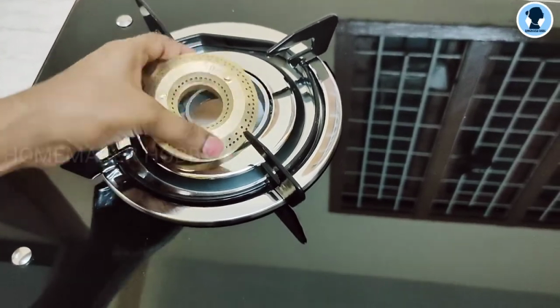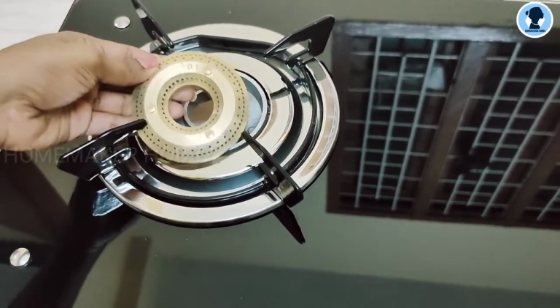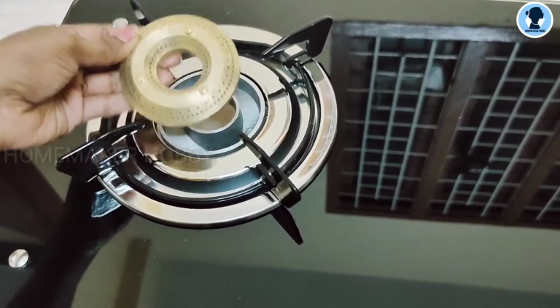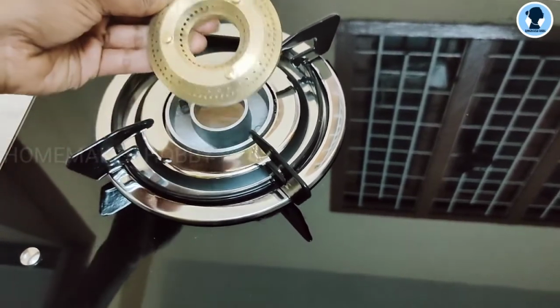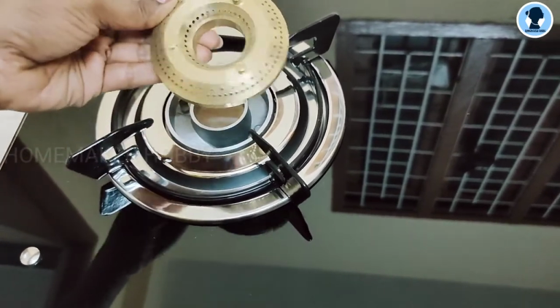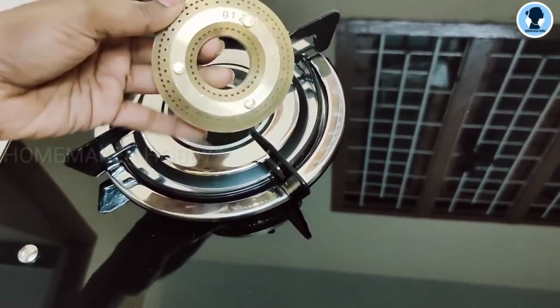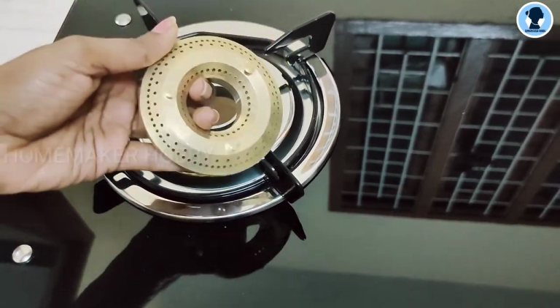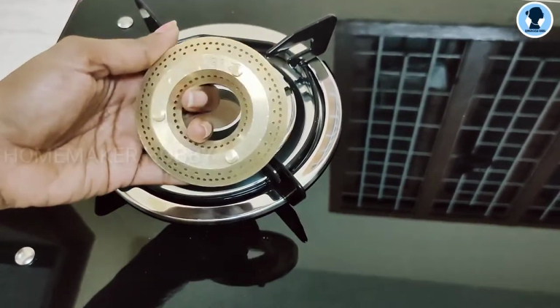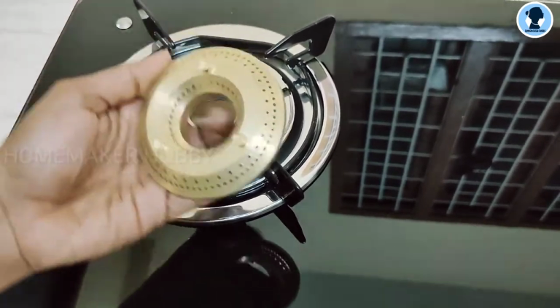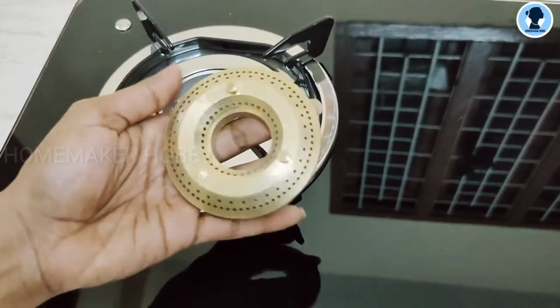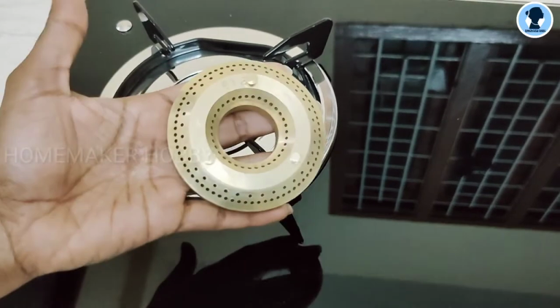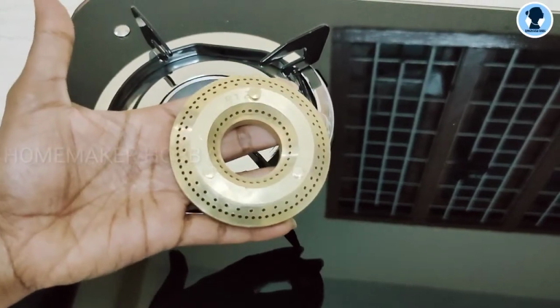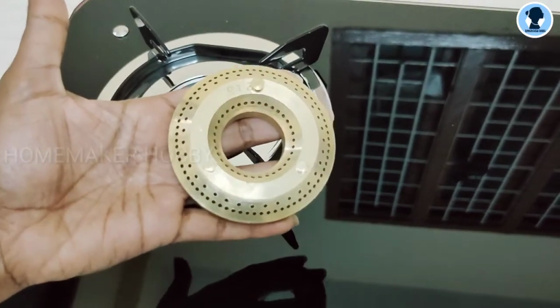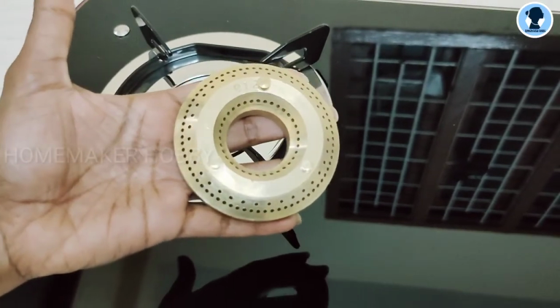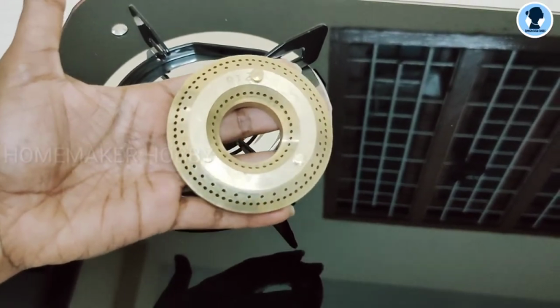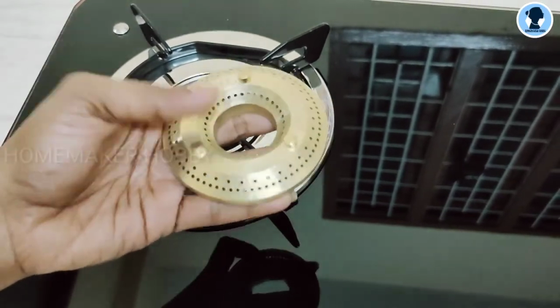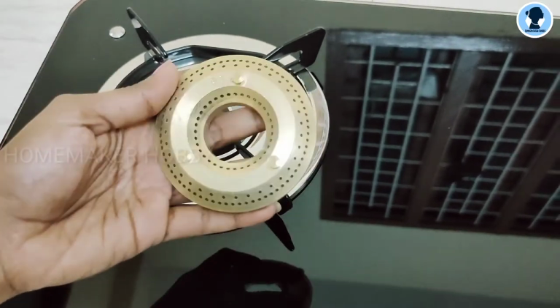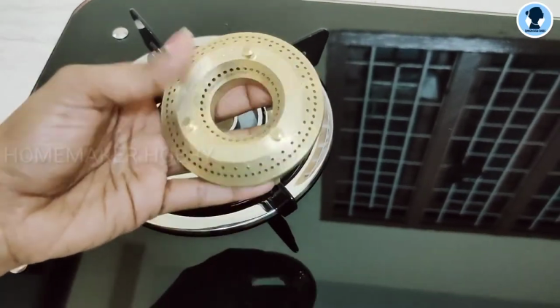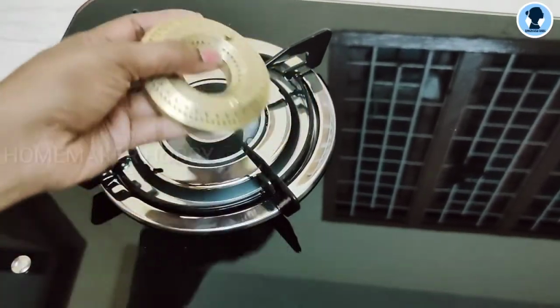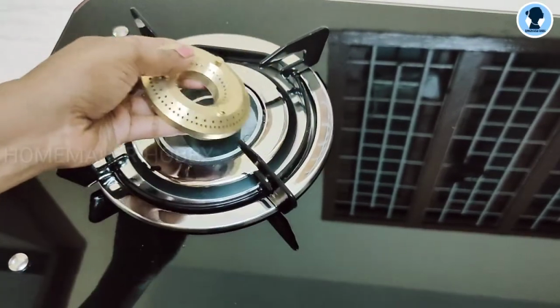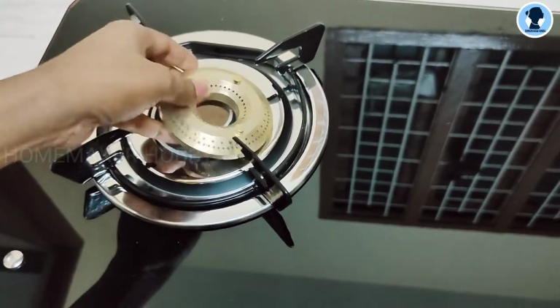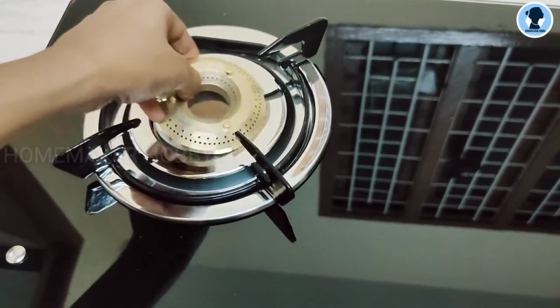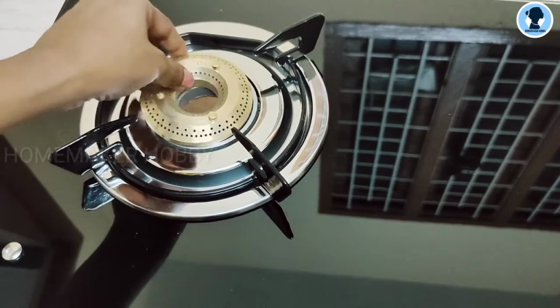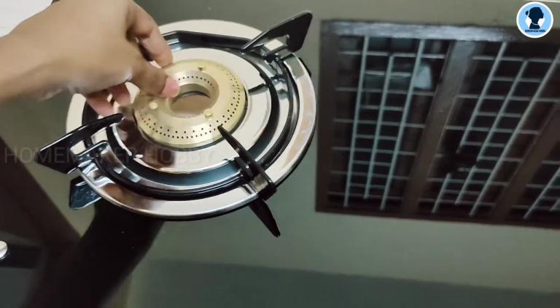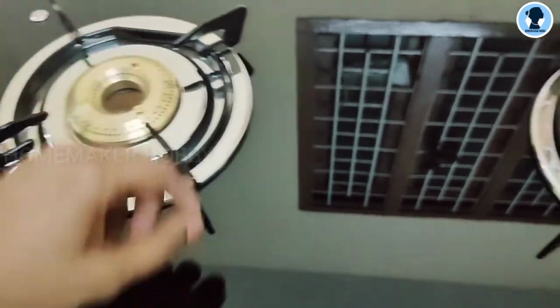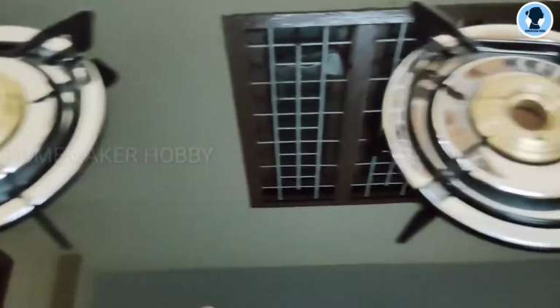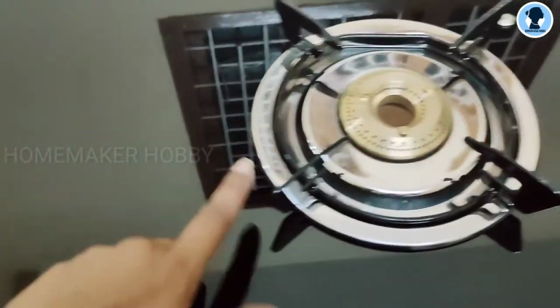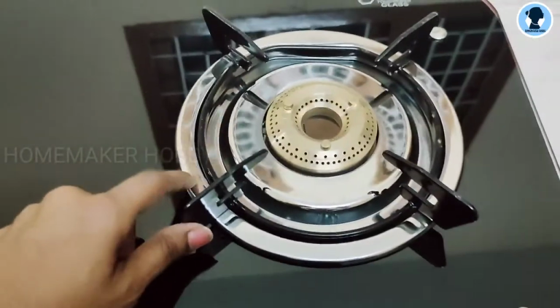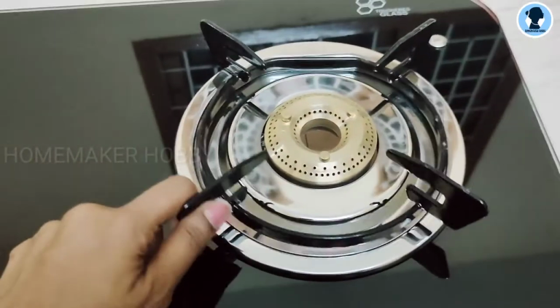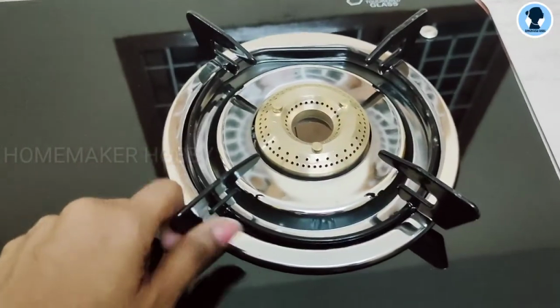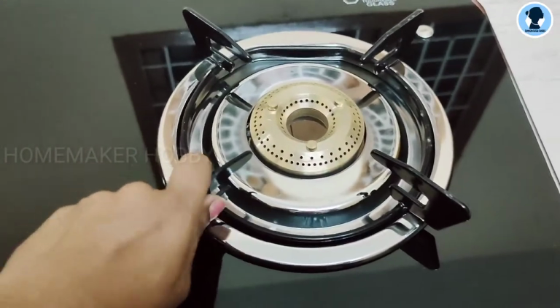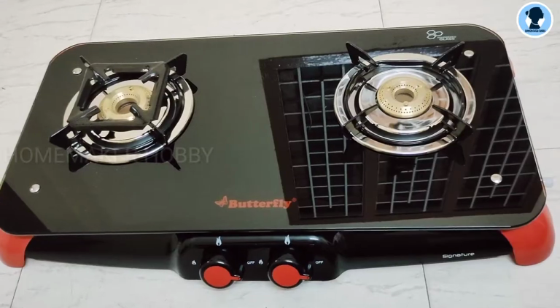This is a normal burner — one big burner and one small burner, both normal size. There are two brass burners in total.